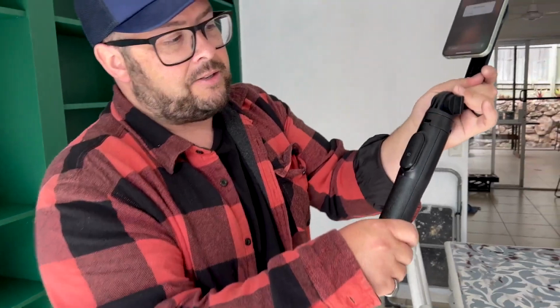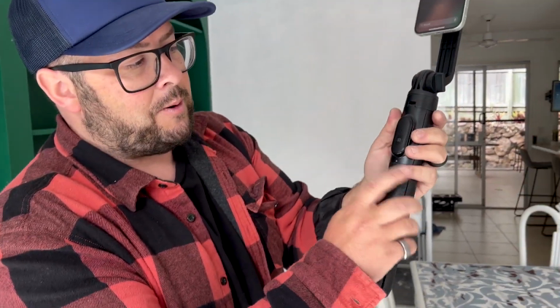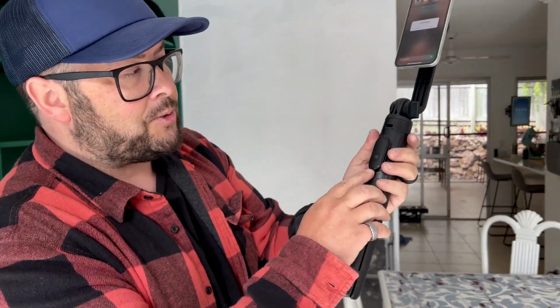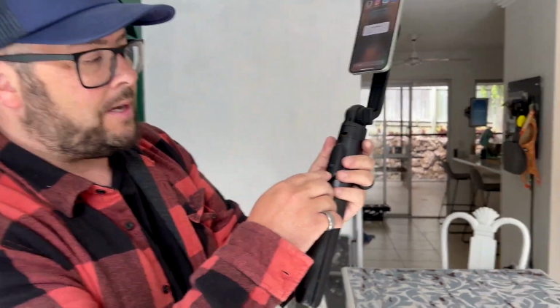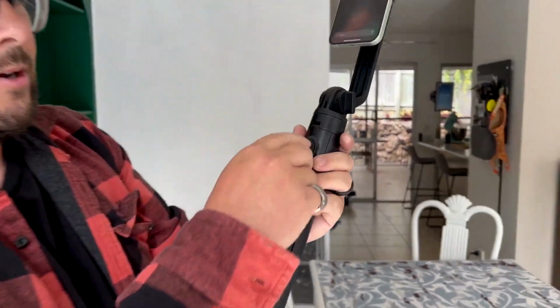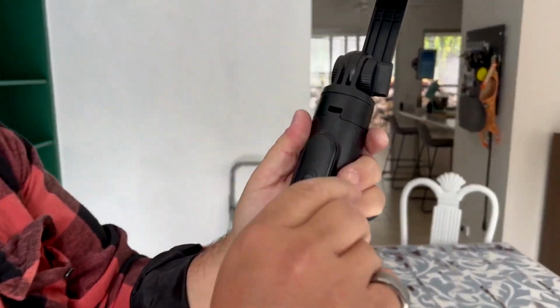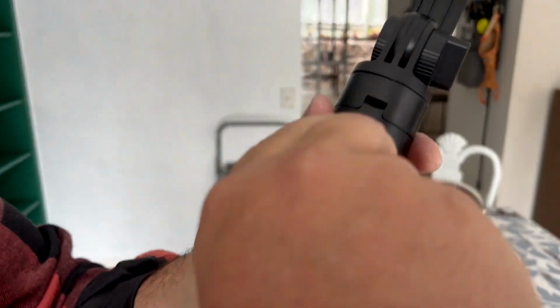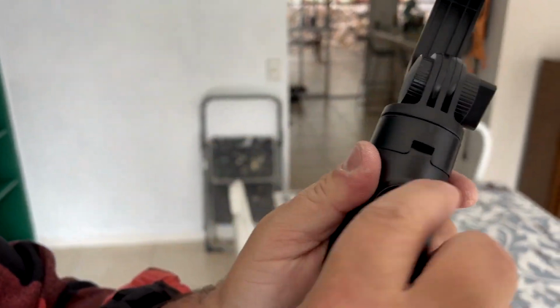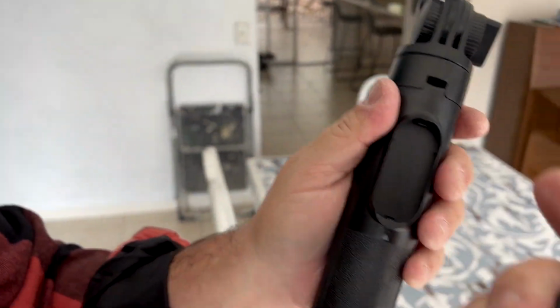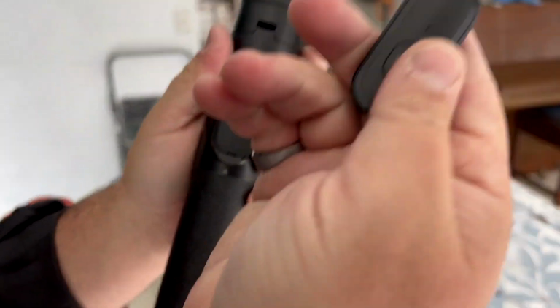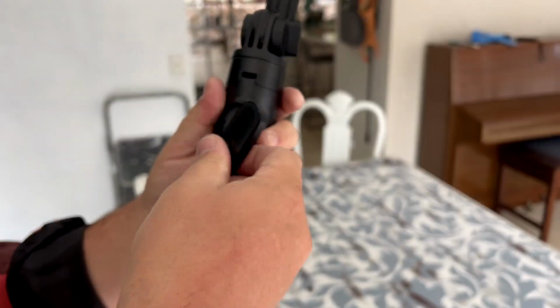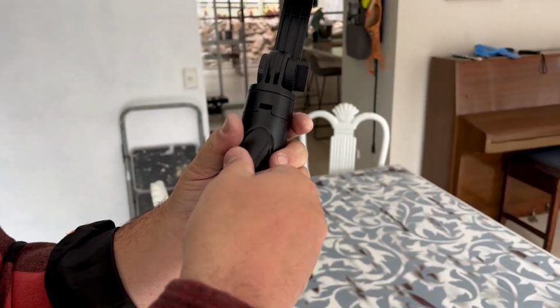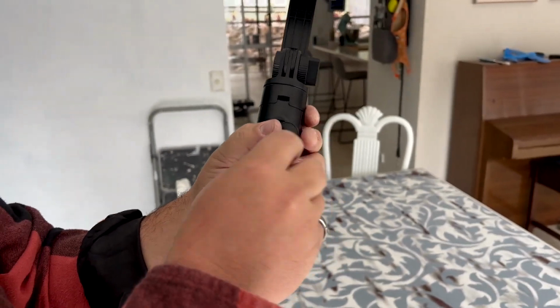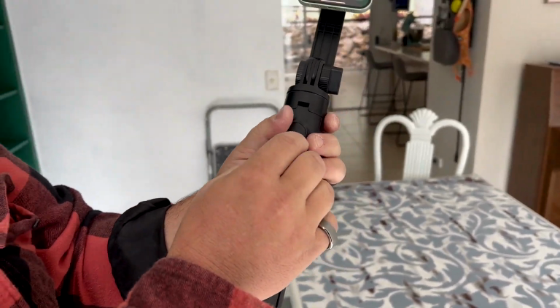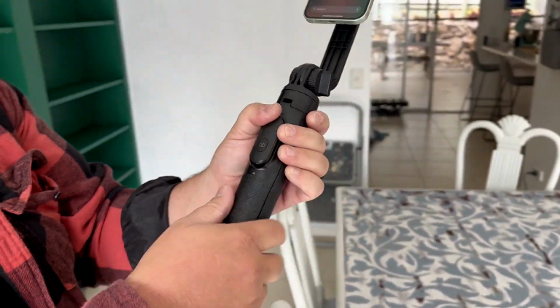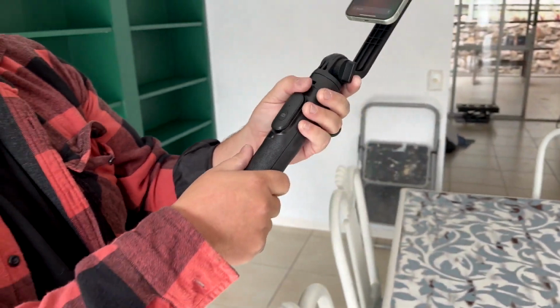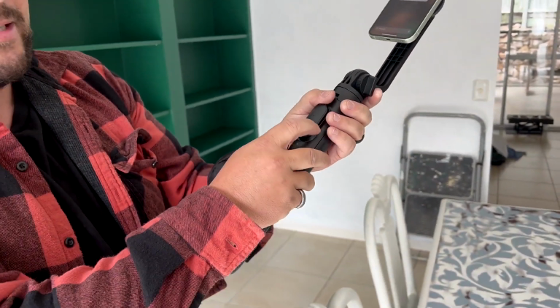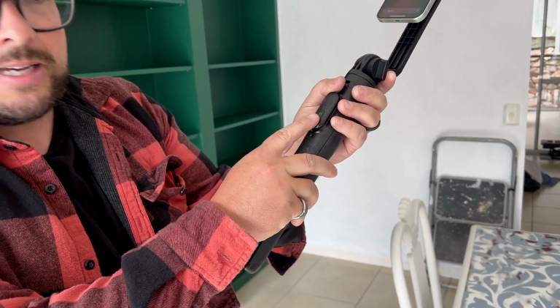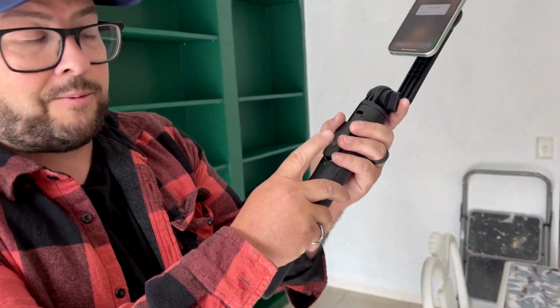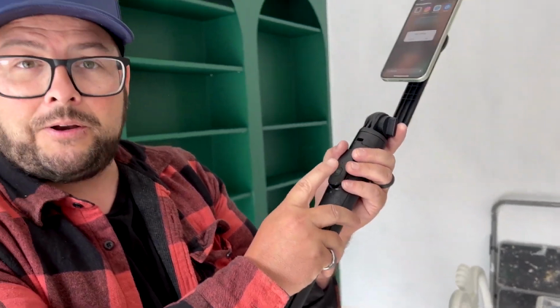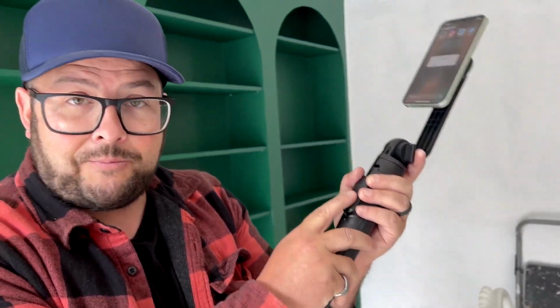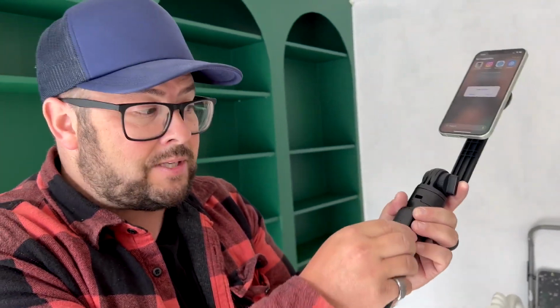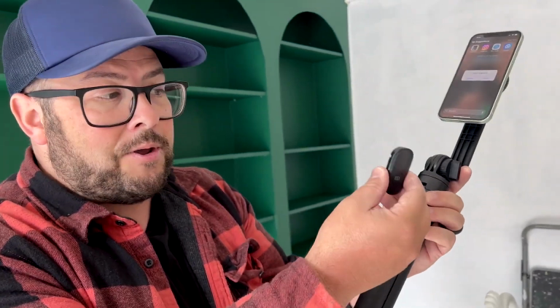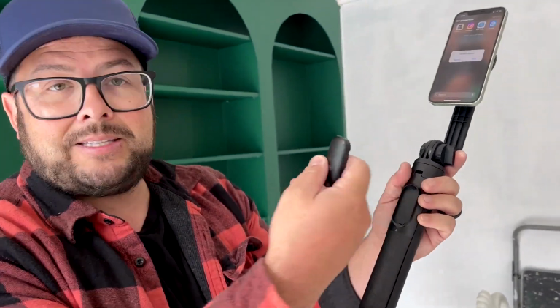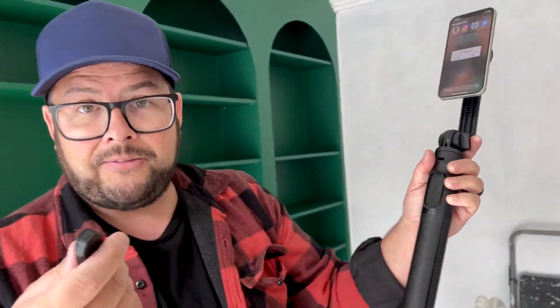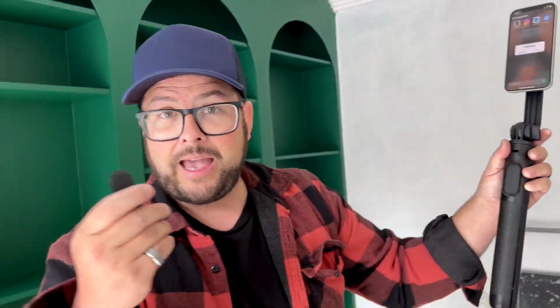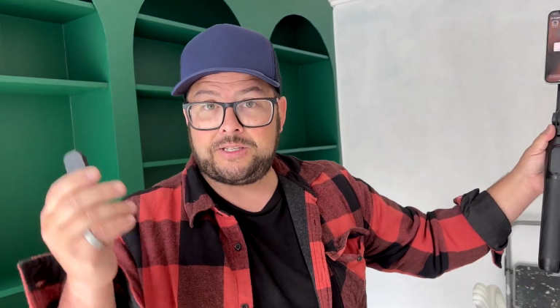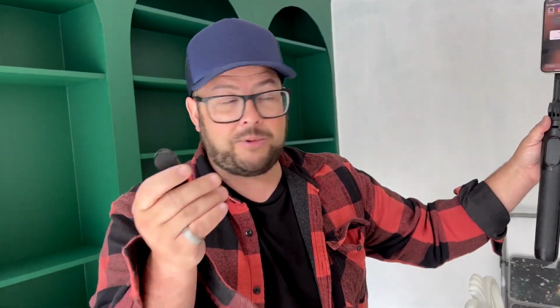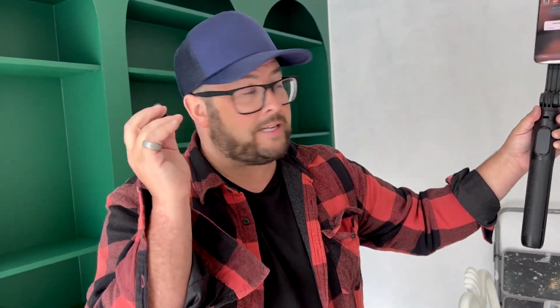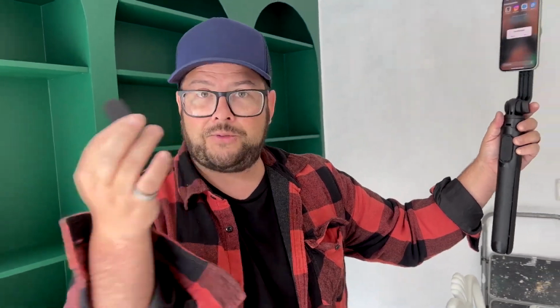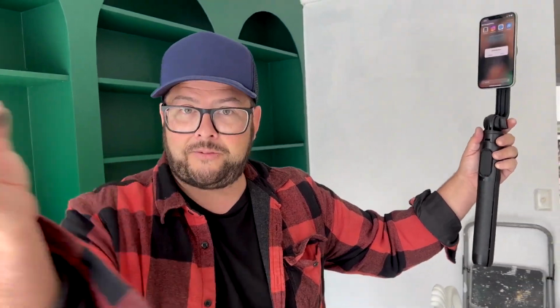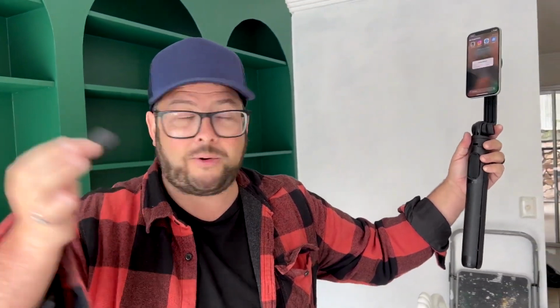There's also a remote control that you can connect to your phone via Bluetooth and it's wireless. So if your phone is really far away on that selfie stick, you can hit record and take photos, or you can take this thing off and hit record from farther away.